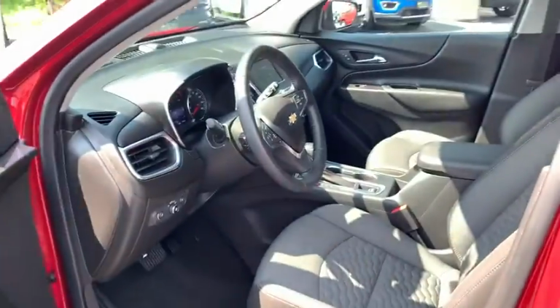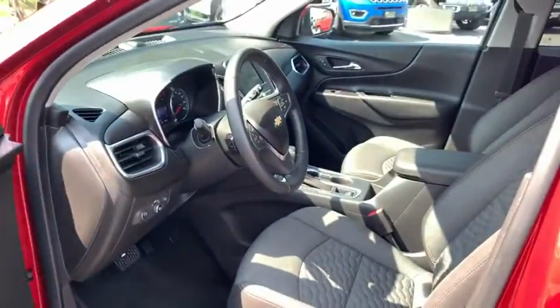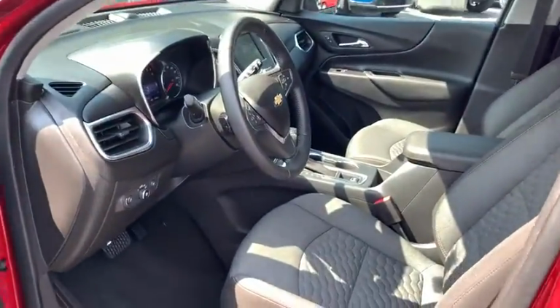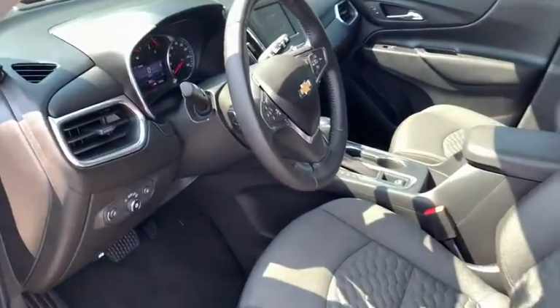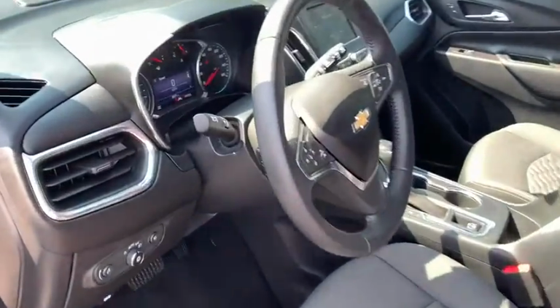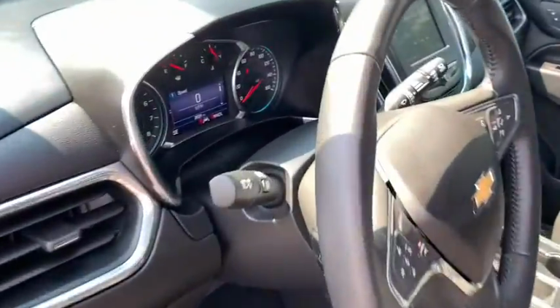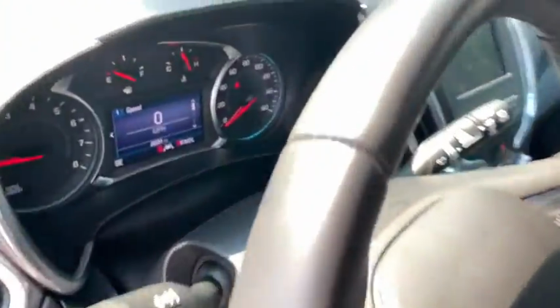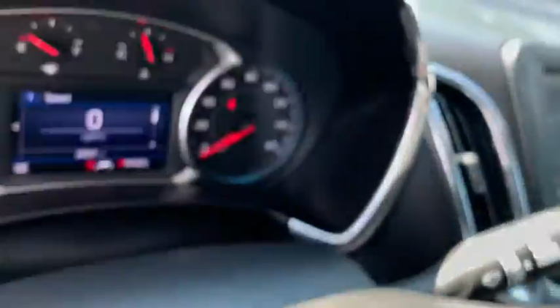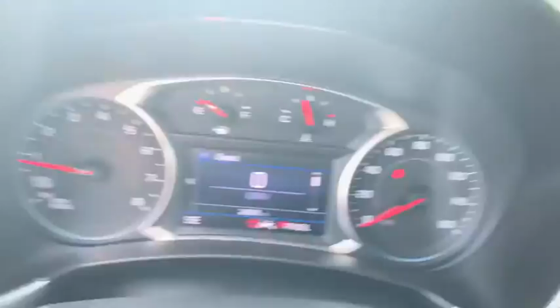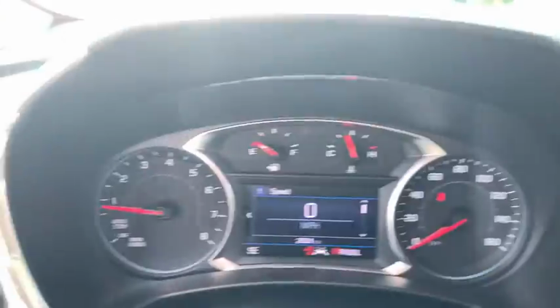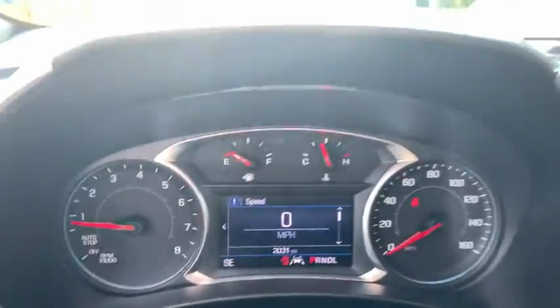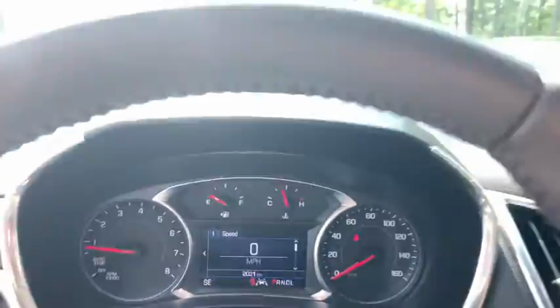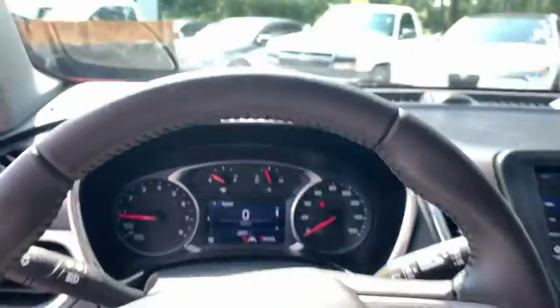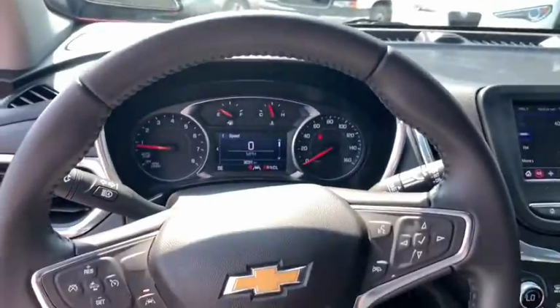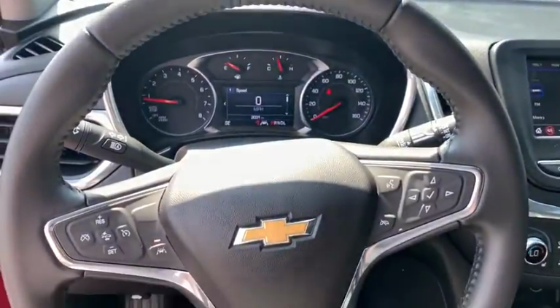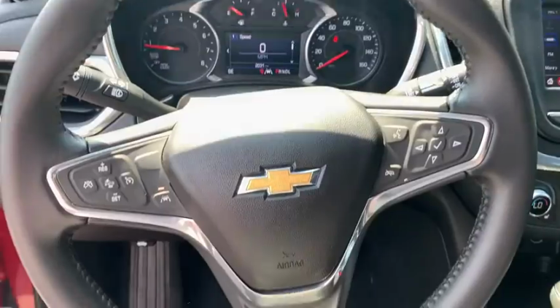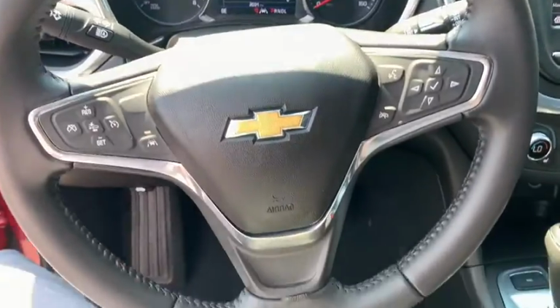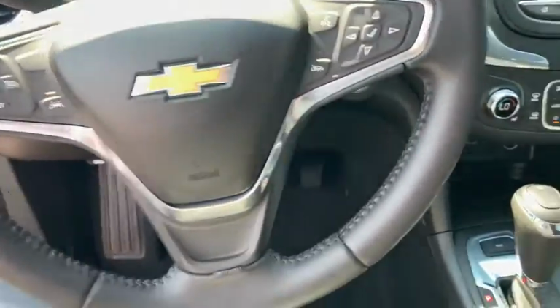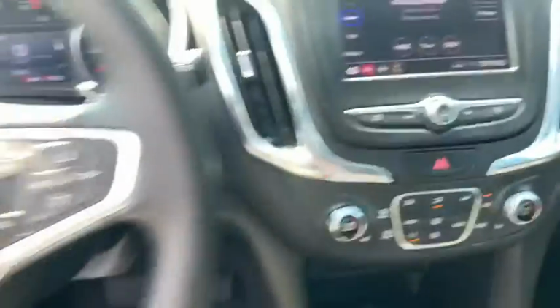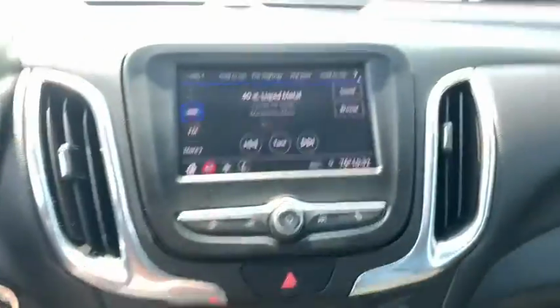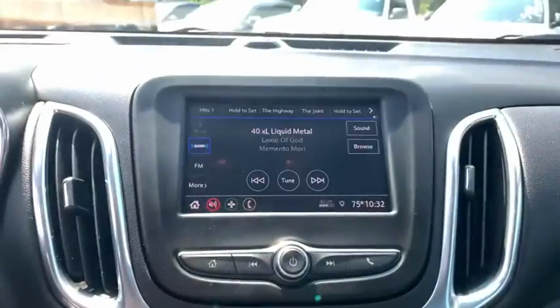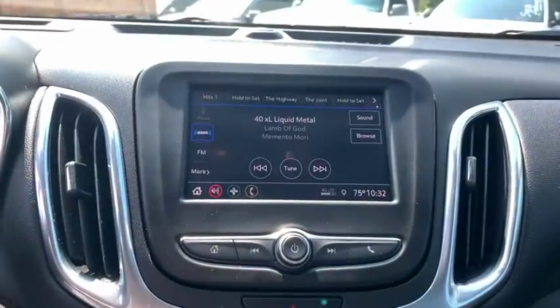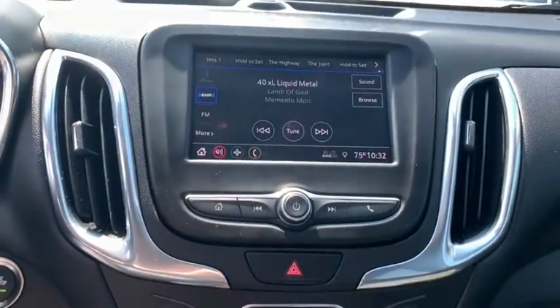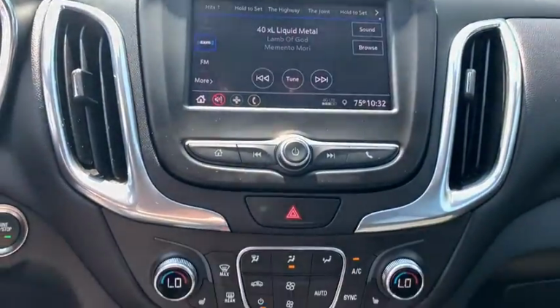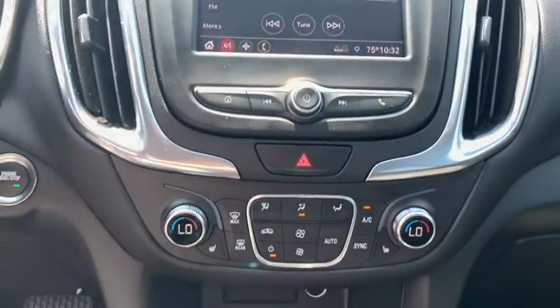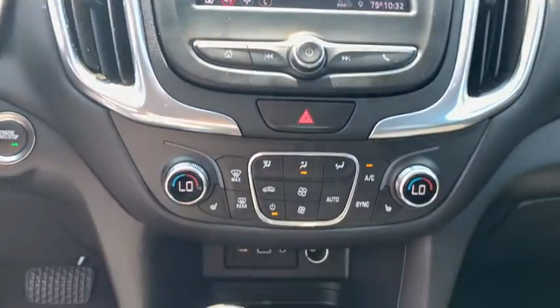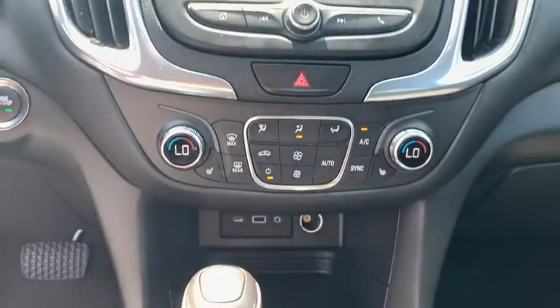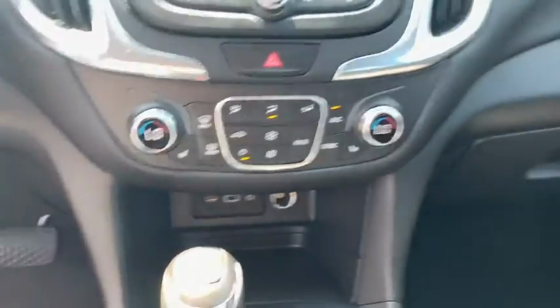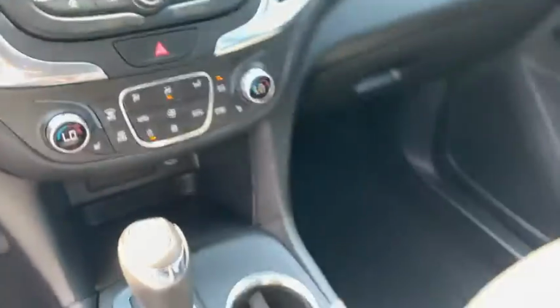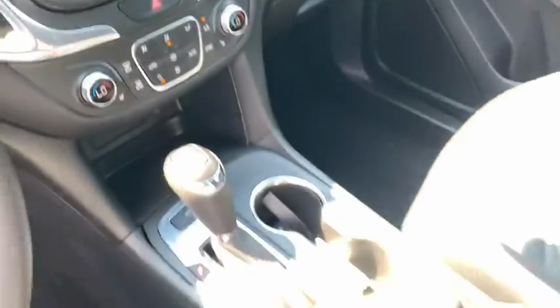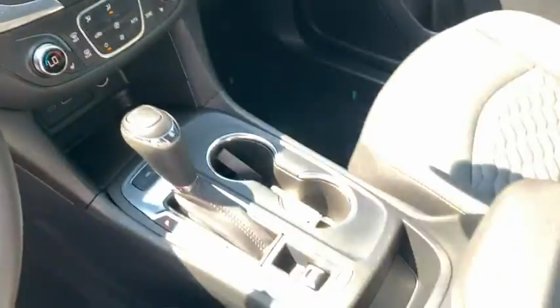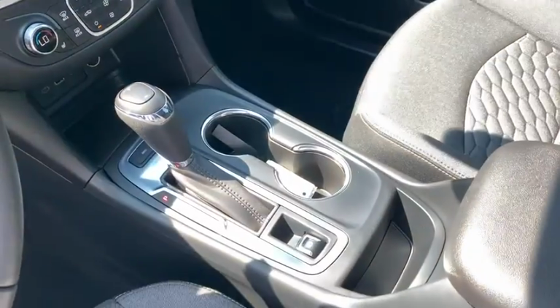Heated front driver and passenger seats, trip computer, rear window defroster, compass, remote keyless entry, panic alarm, overhead console, tachometer, brake assist.